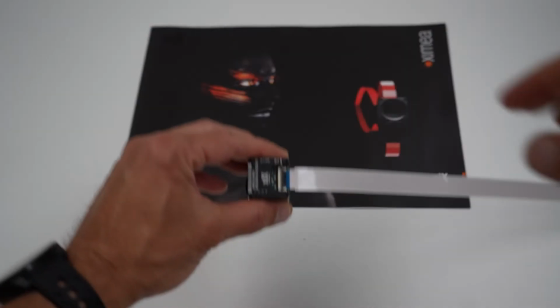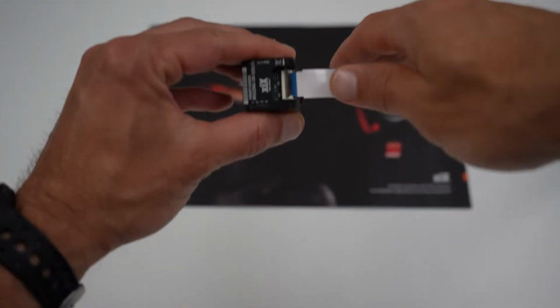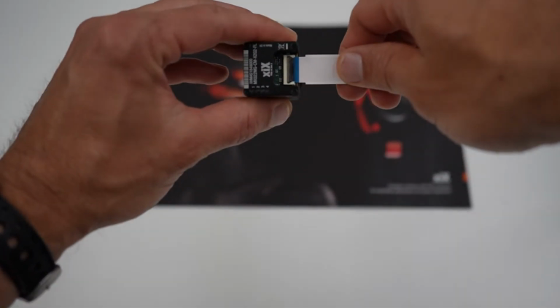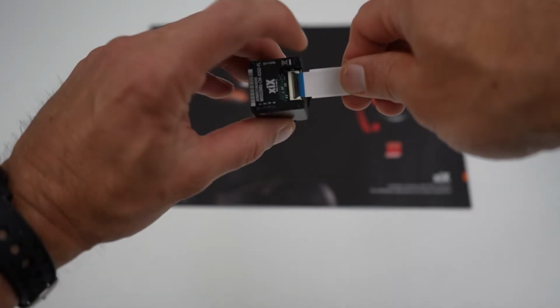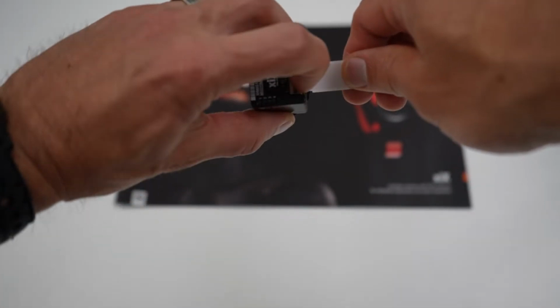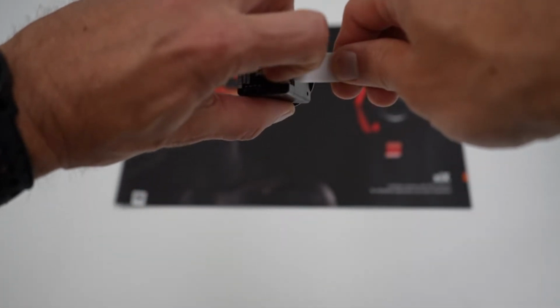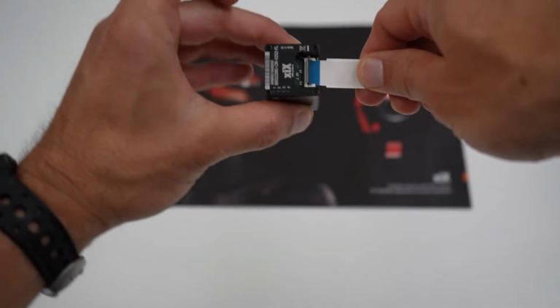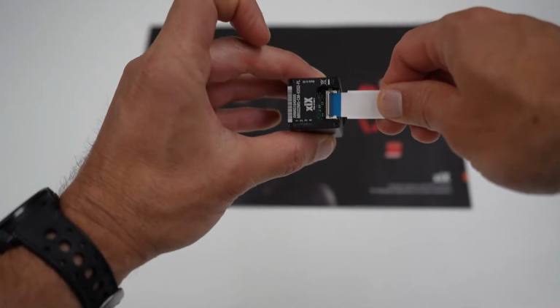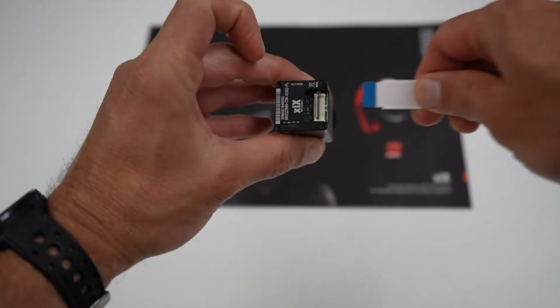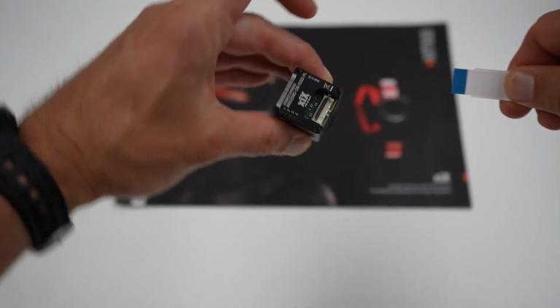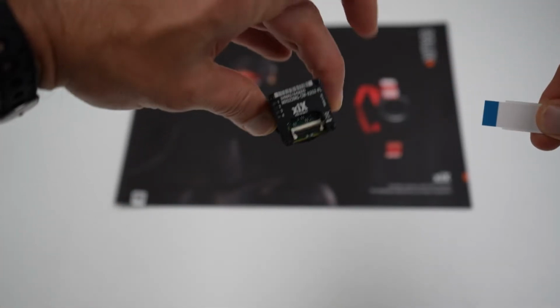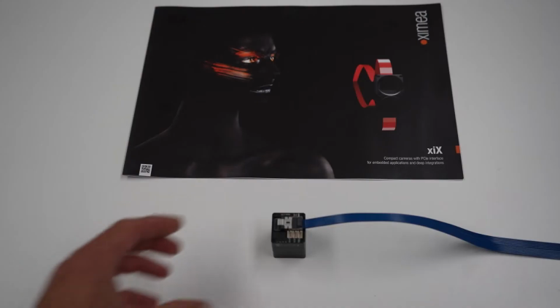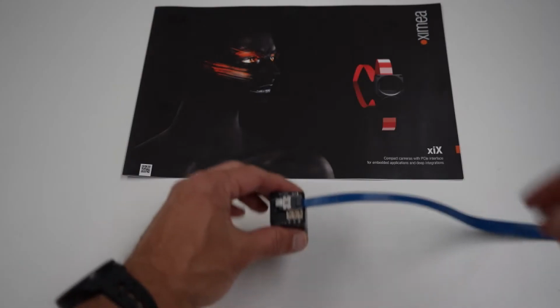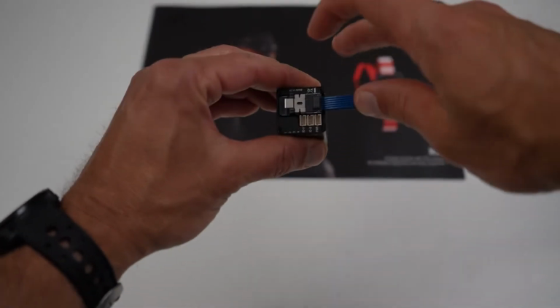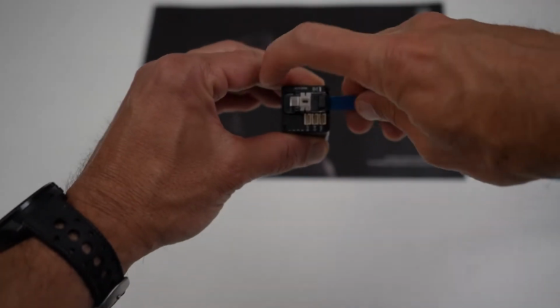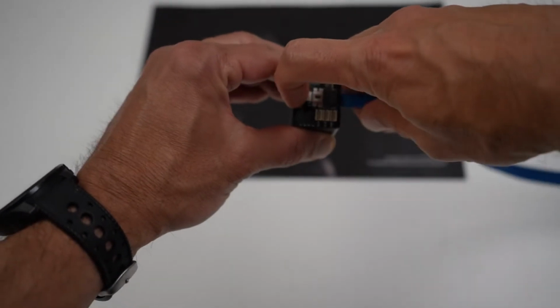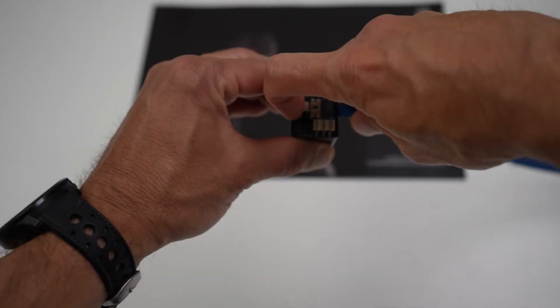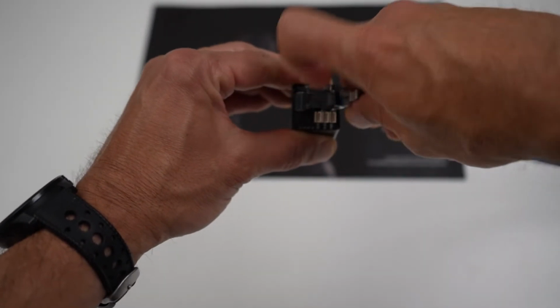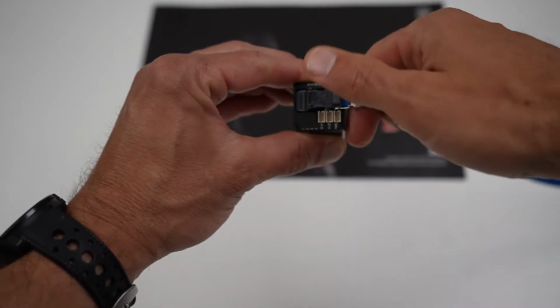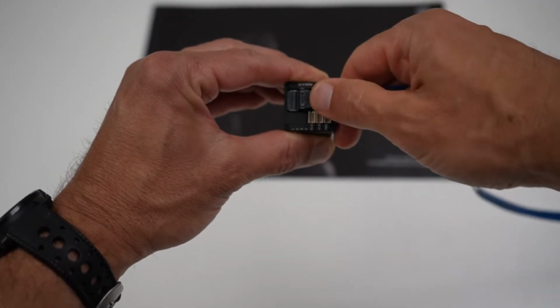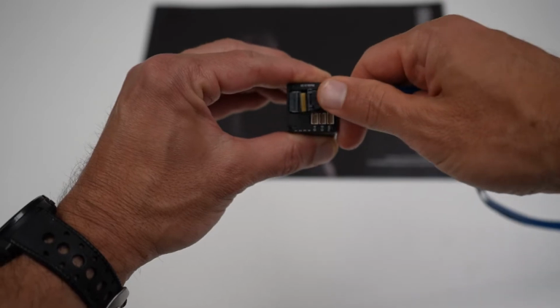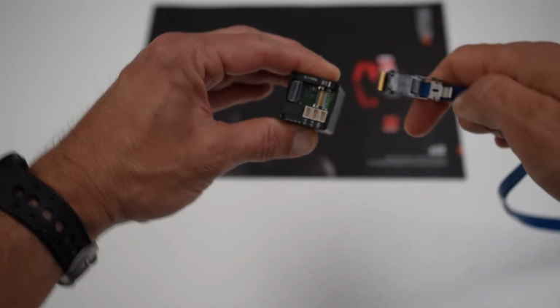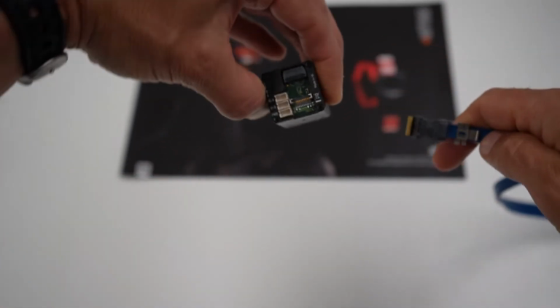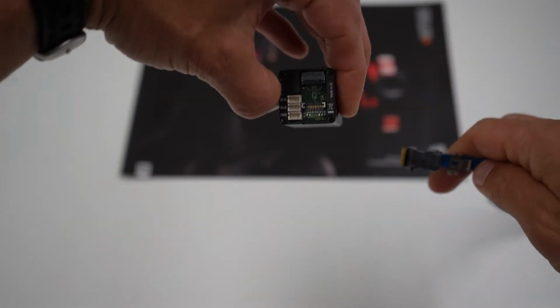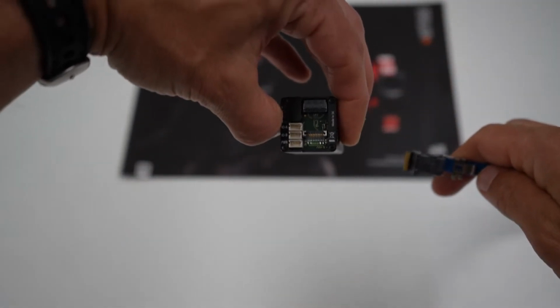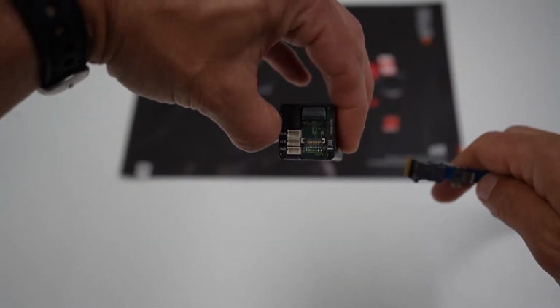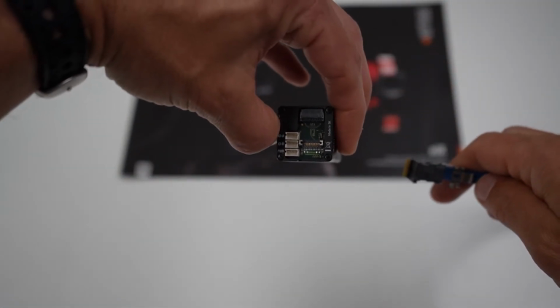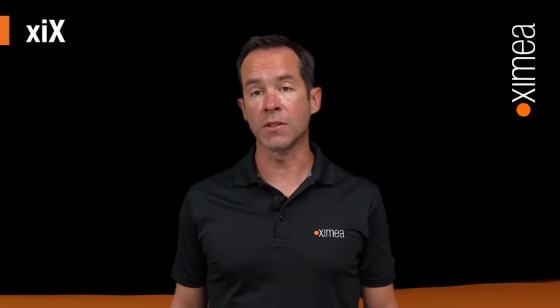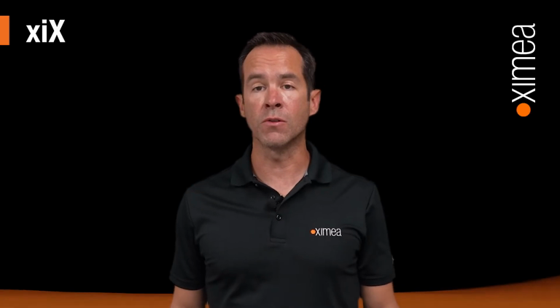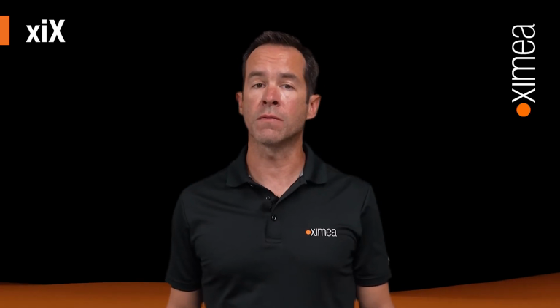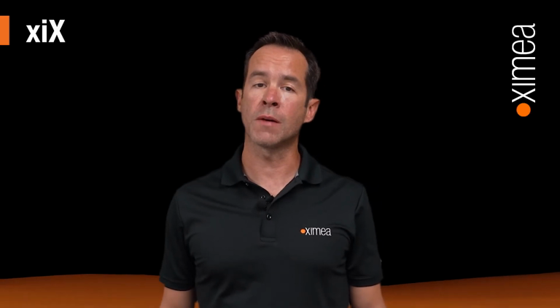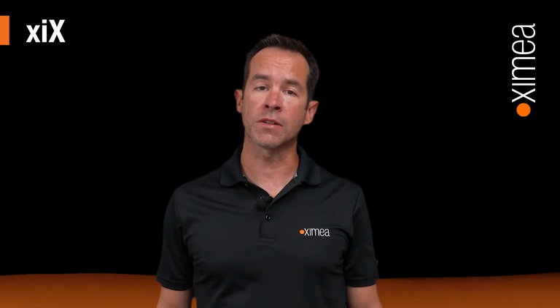Many cabling options are available, such as our ribbon cable designs for space-restricted implementations. We have Firefly connector options as well that are able to run up to three meters. Truly long distances can be handled as well, utilizing fiber optic connections.